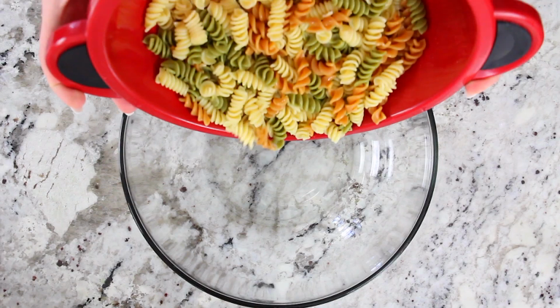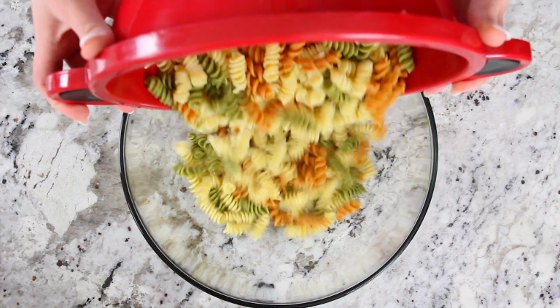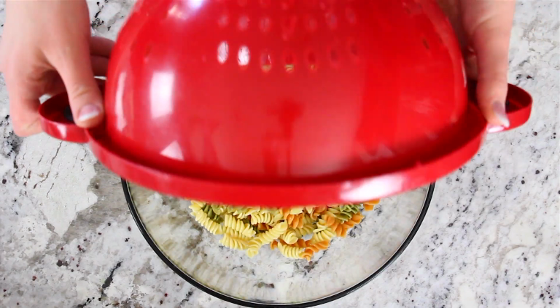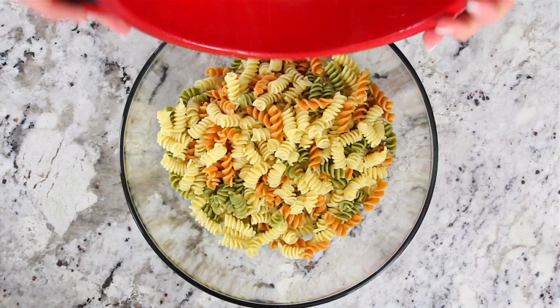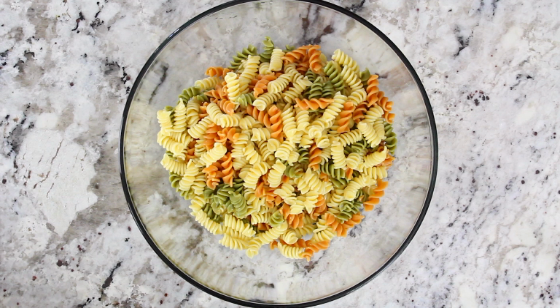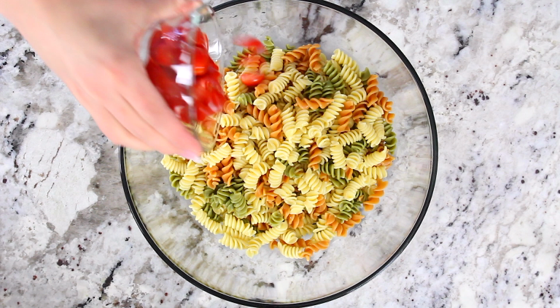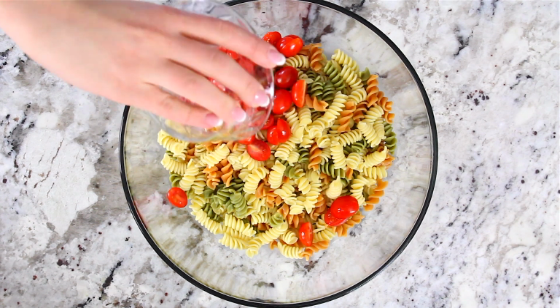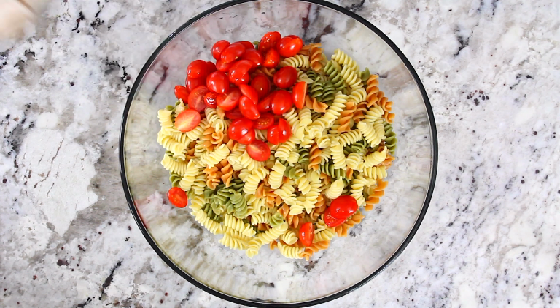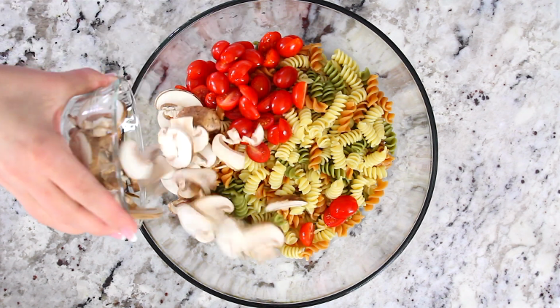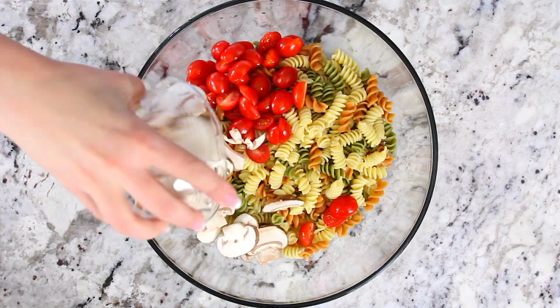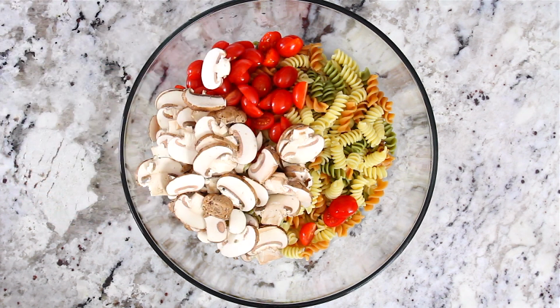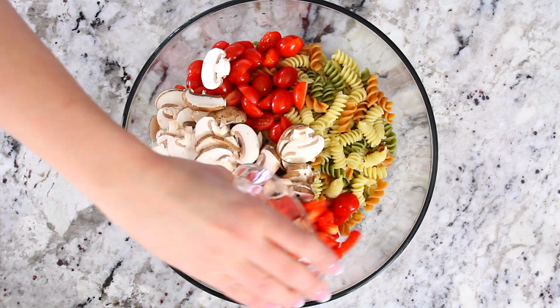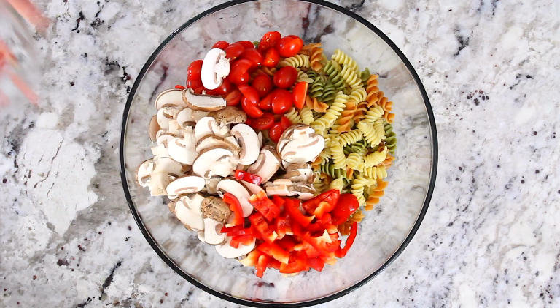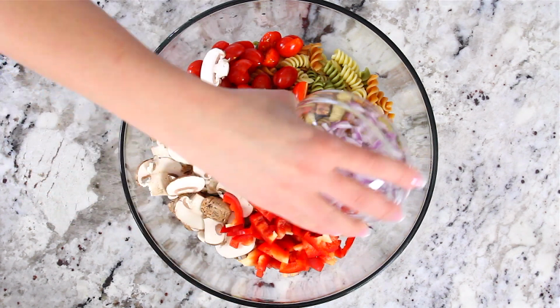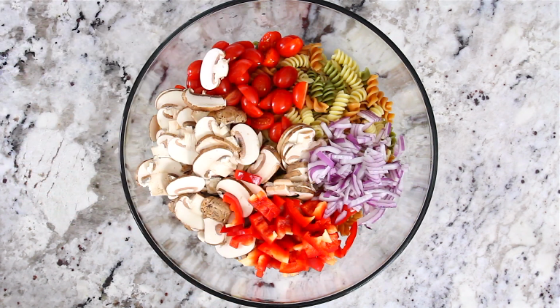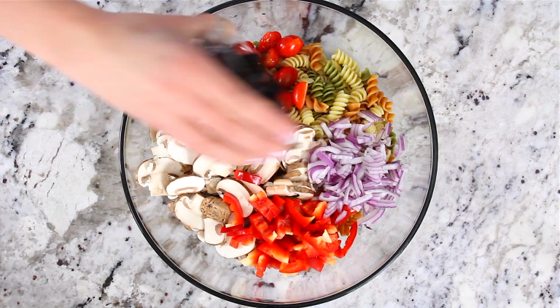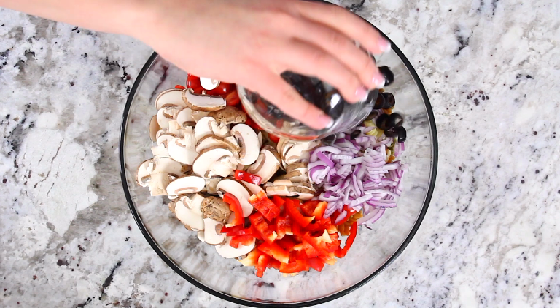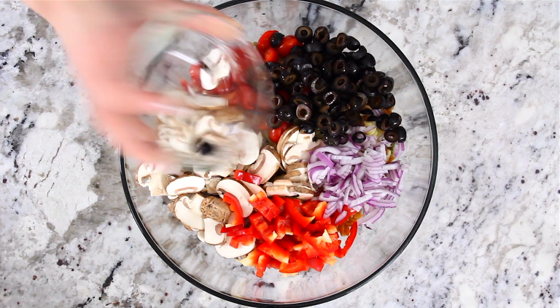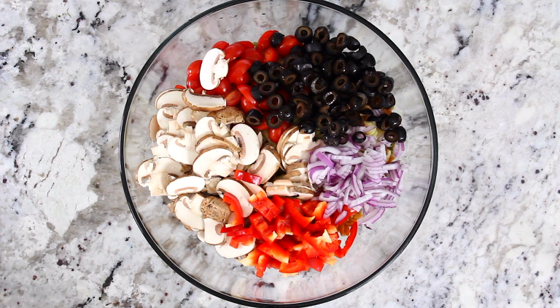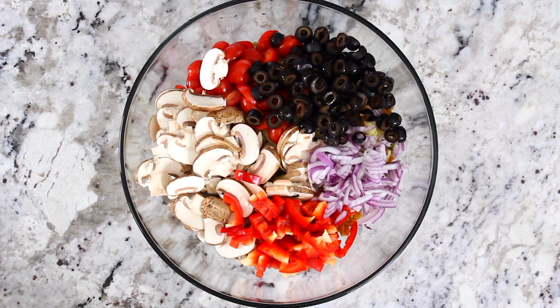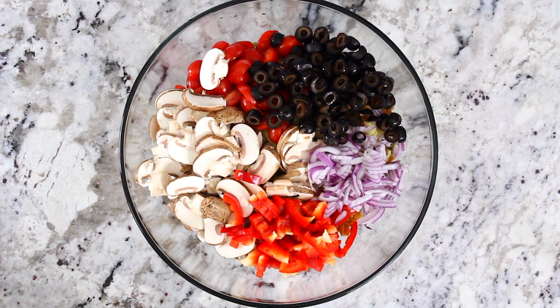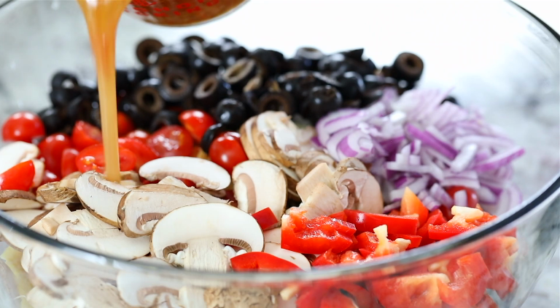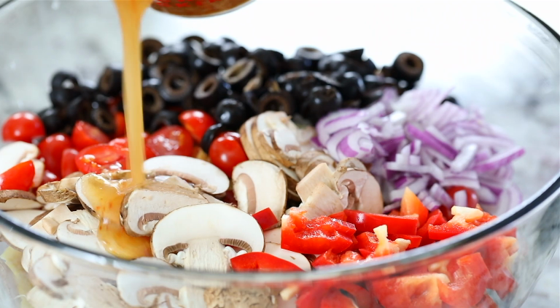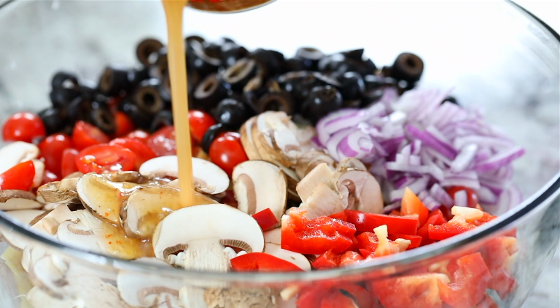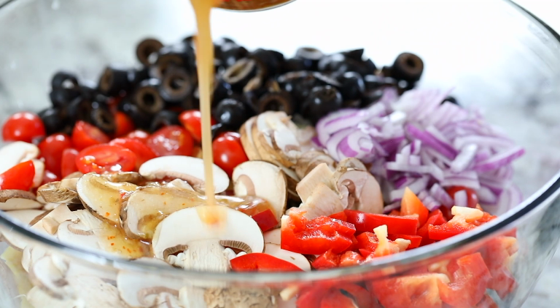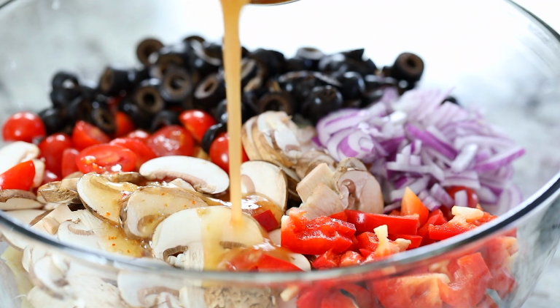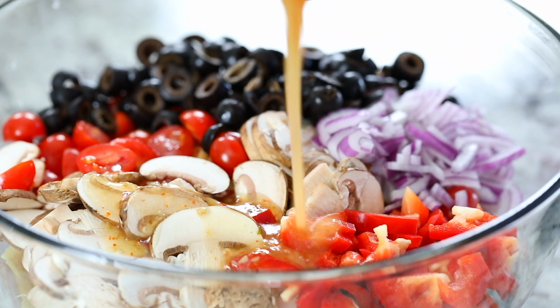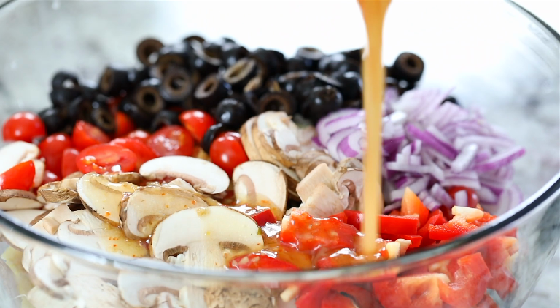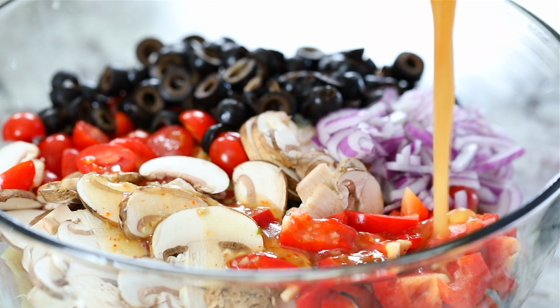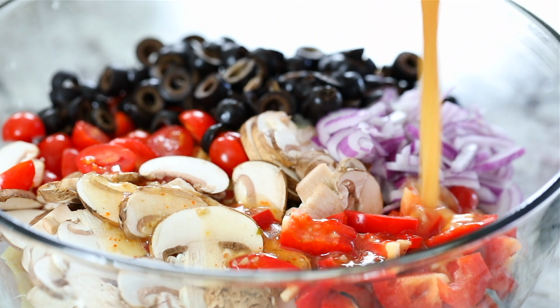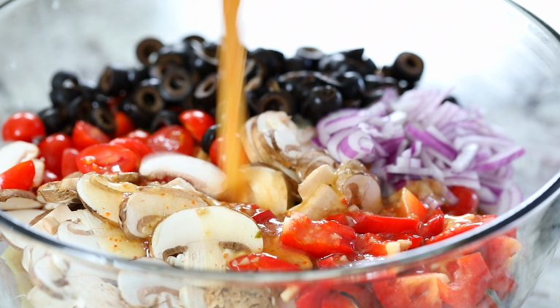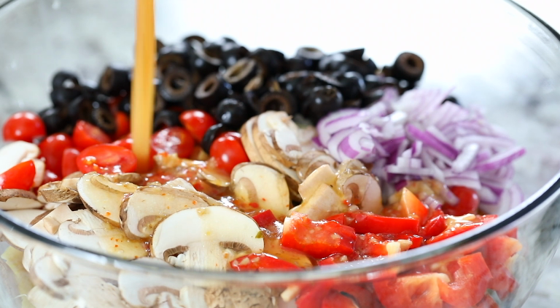Now place the cooked pasta into a large bowl along with the cherry tomatoes, mushrooms, red bell peppers, red onion, and one cup of sliced black olives. Pour about two cups of your favorite Italian dressing over the salad and give it a good thorough mix.